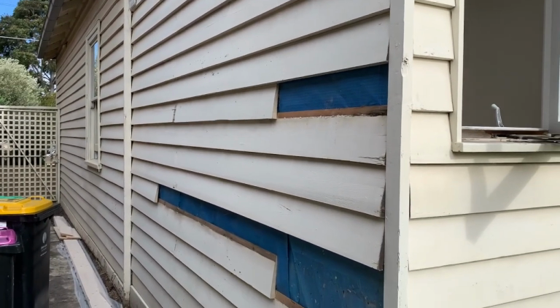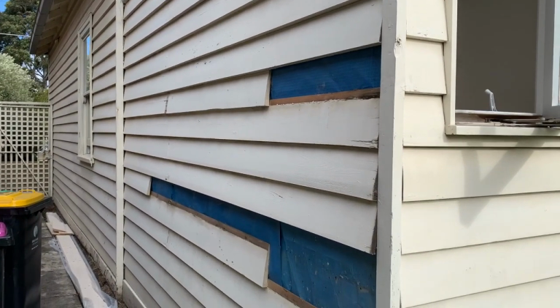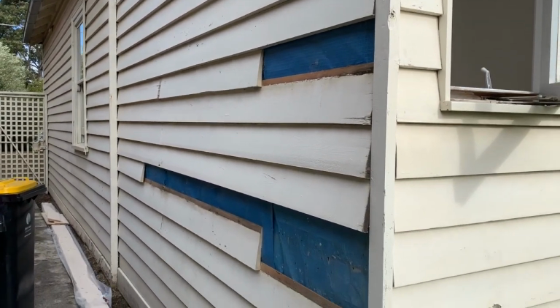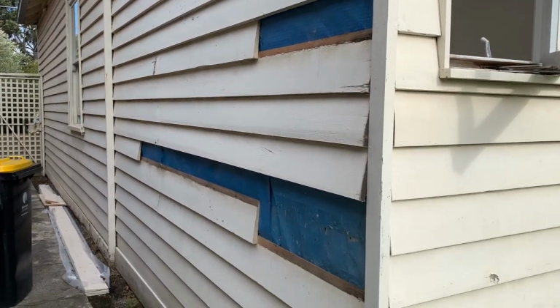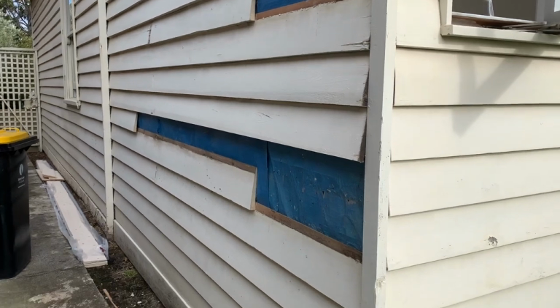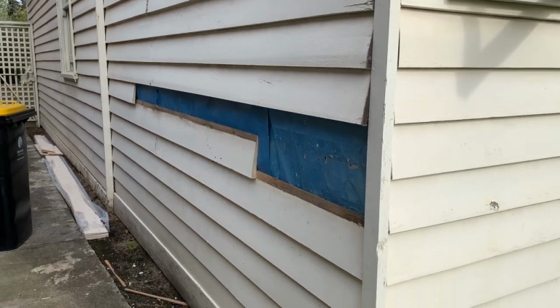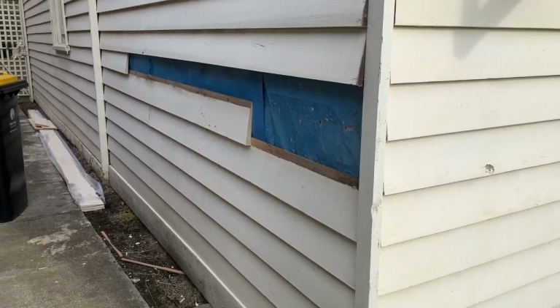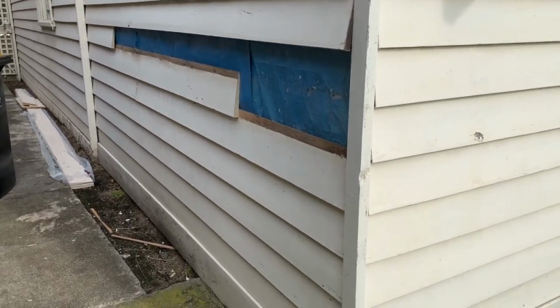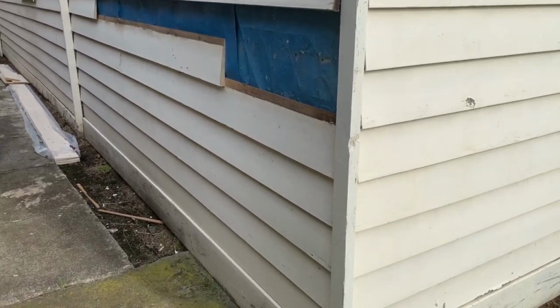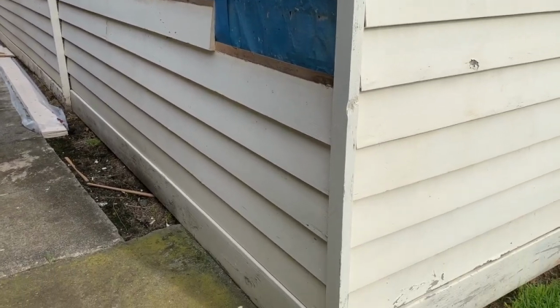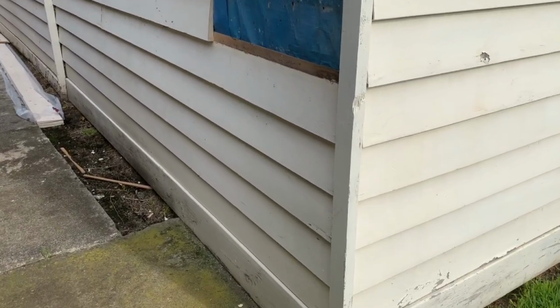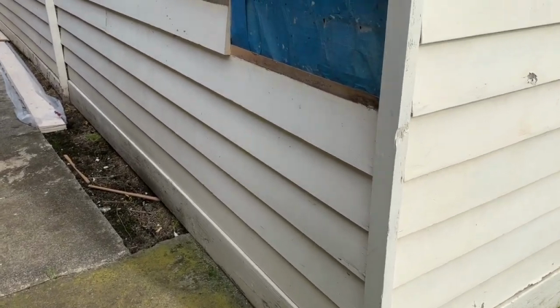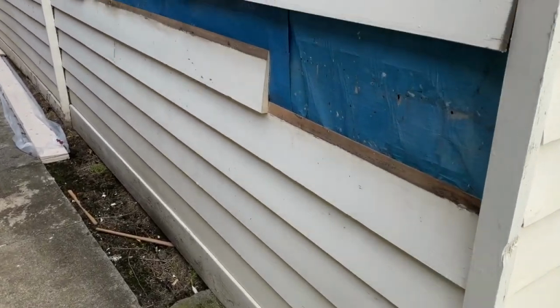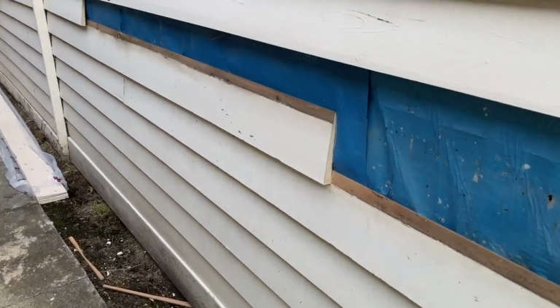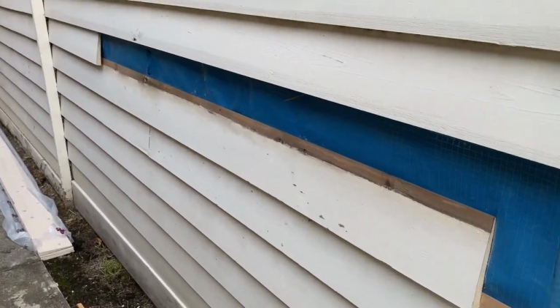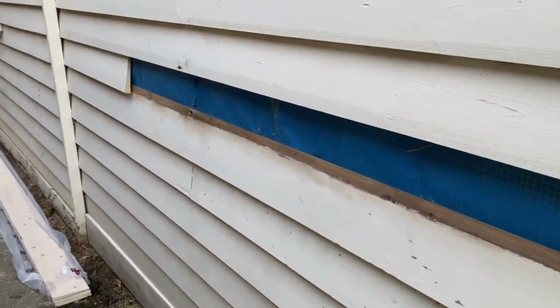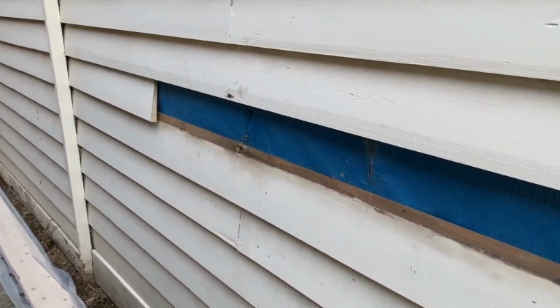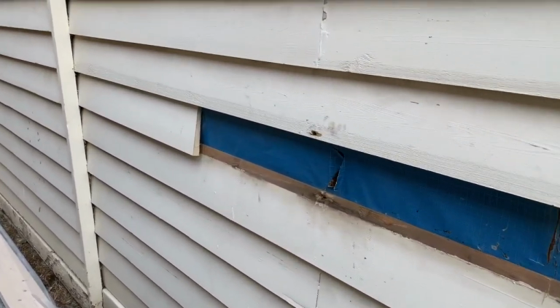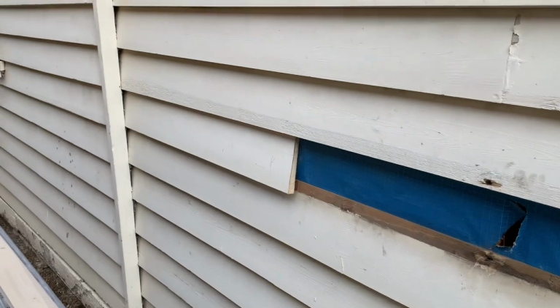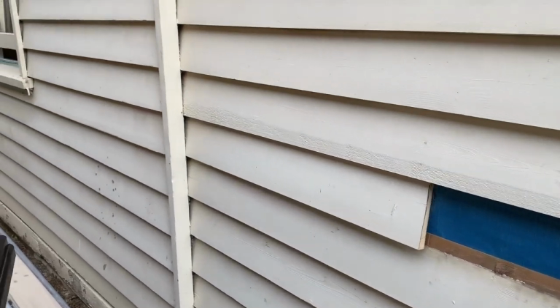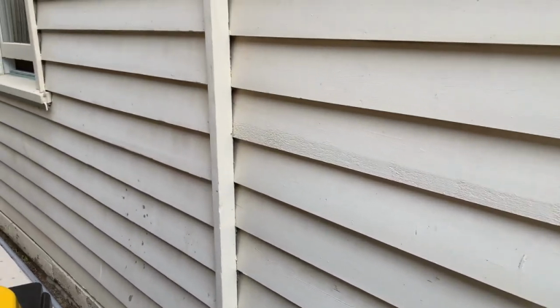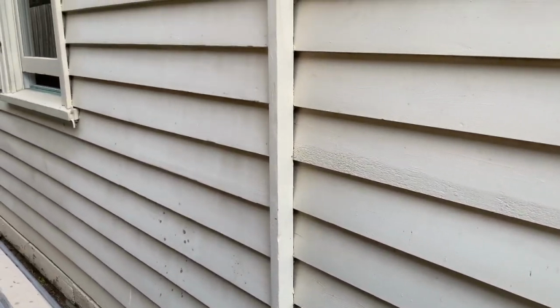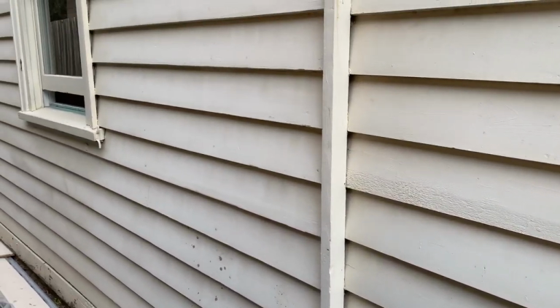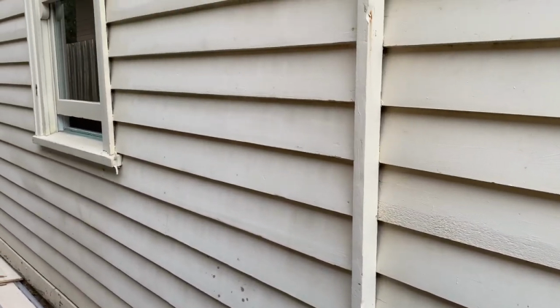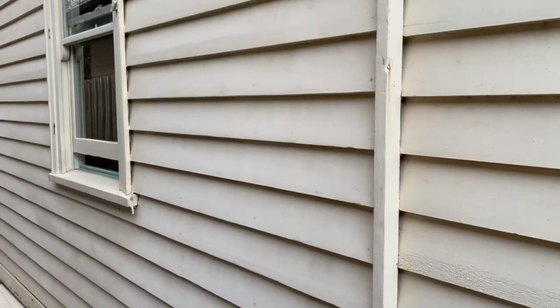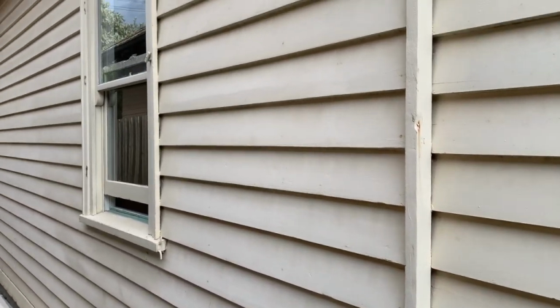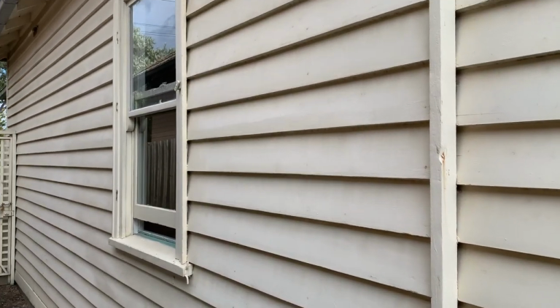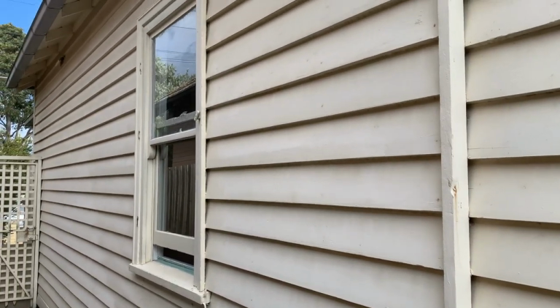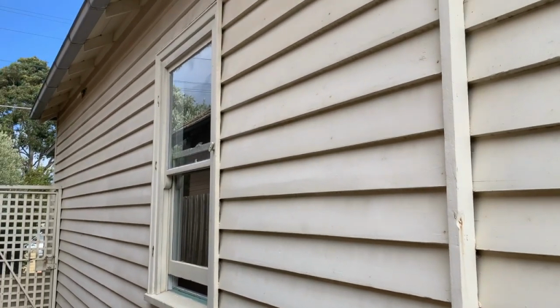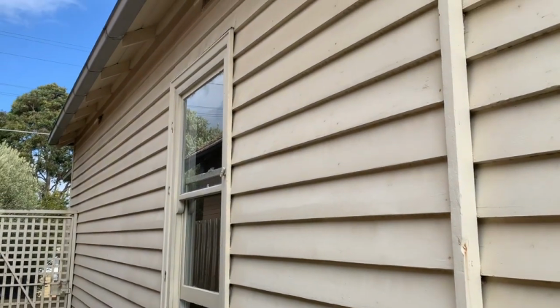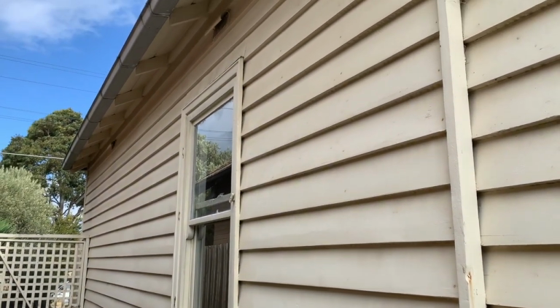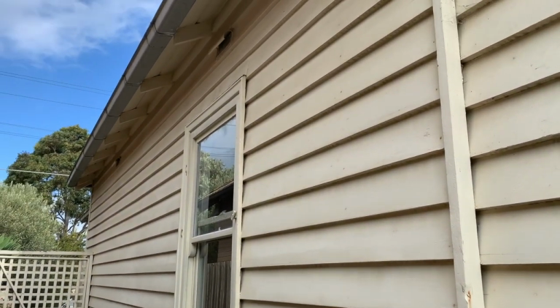These weatherboards are an example of what they look like when removed. We've got some spare boards that we're going to install in the next couple of days, and then we're going to prepare all the windows and make sure they're all working properly.